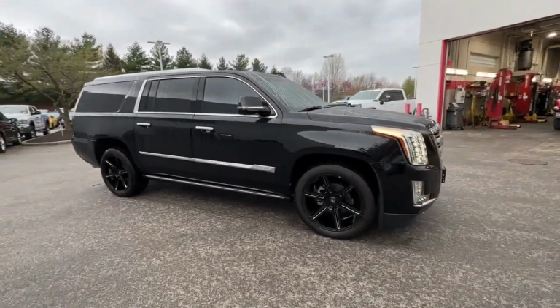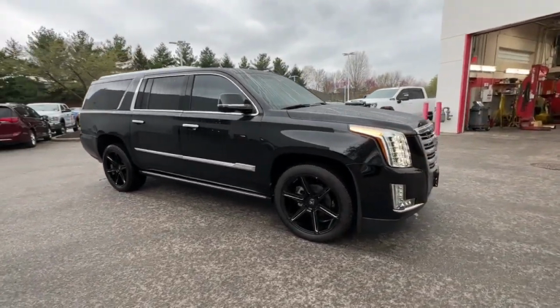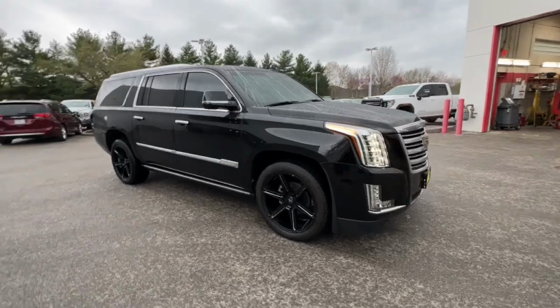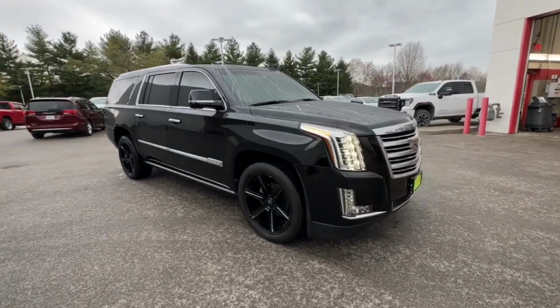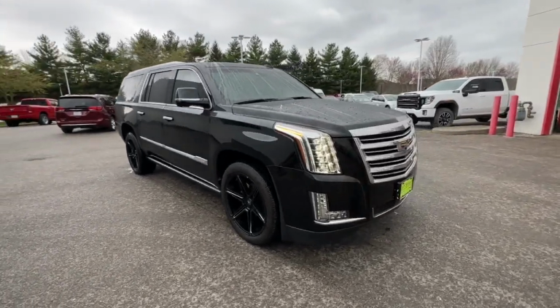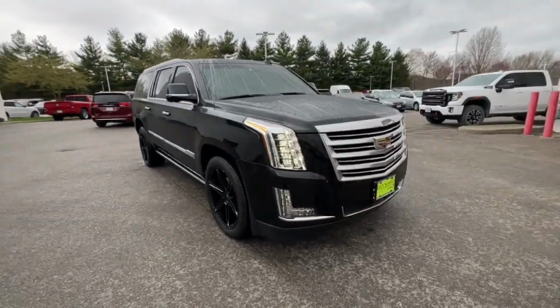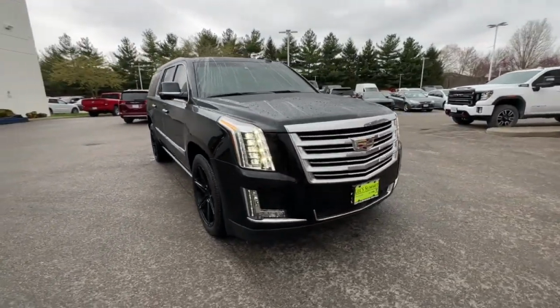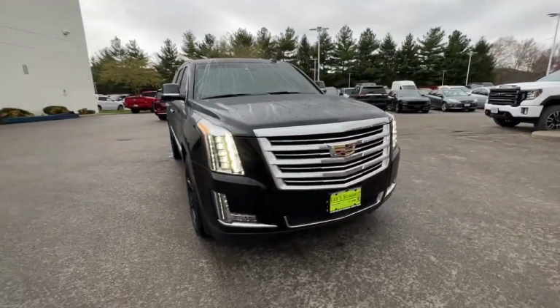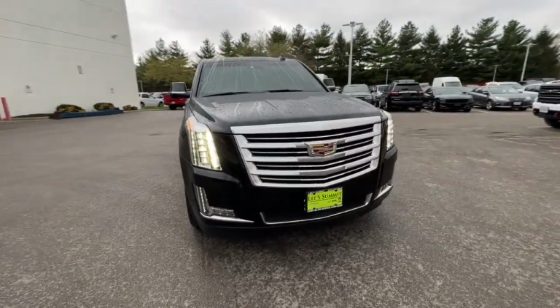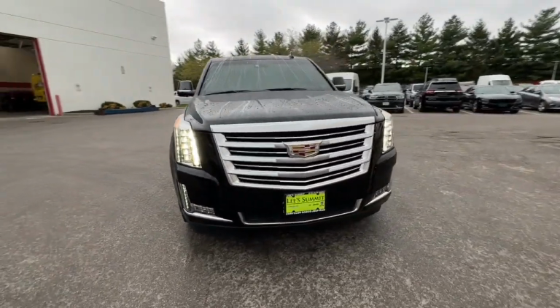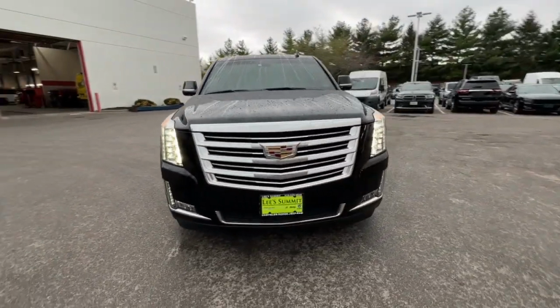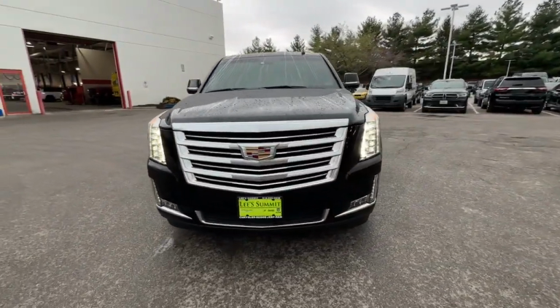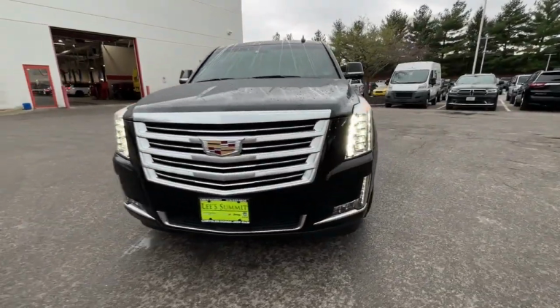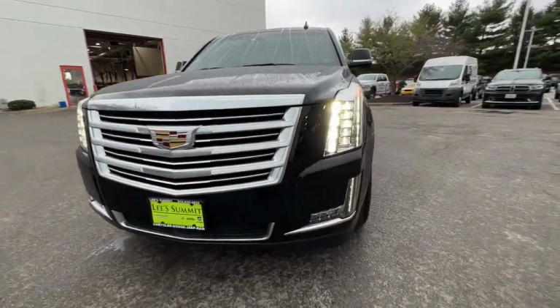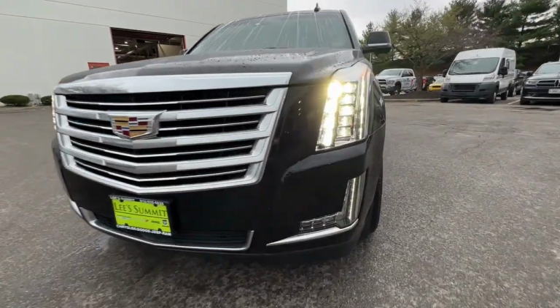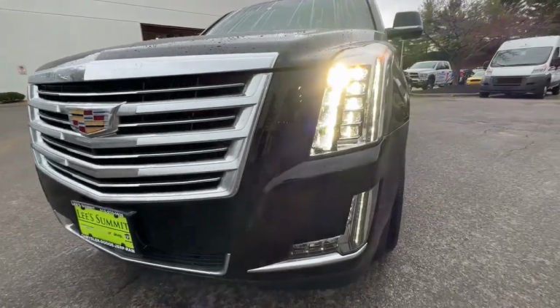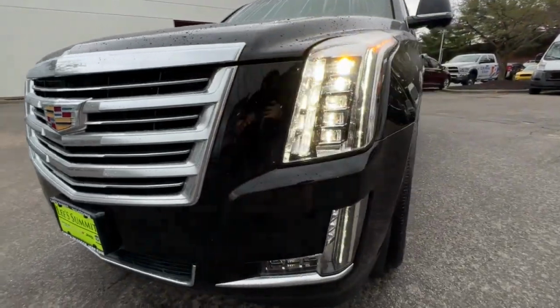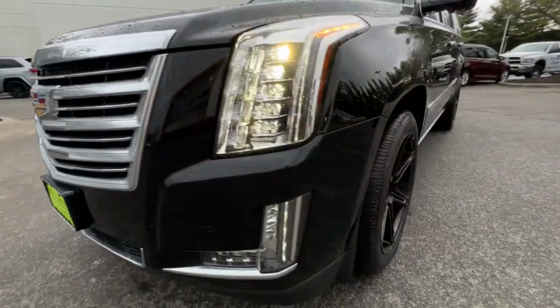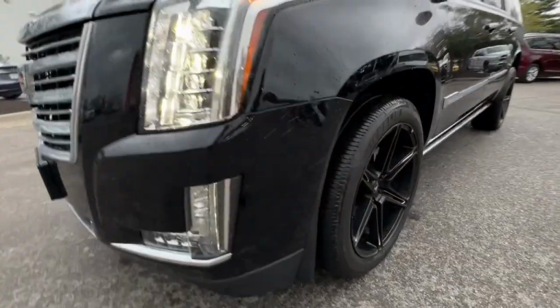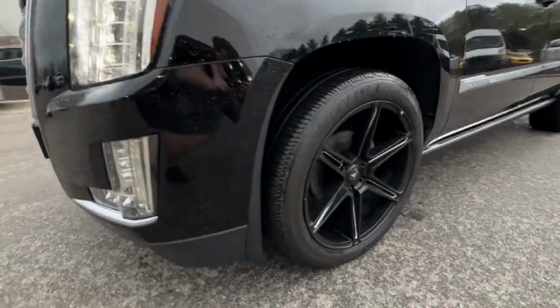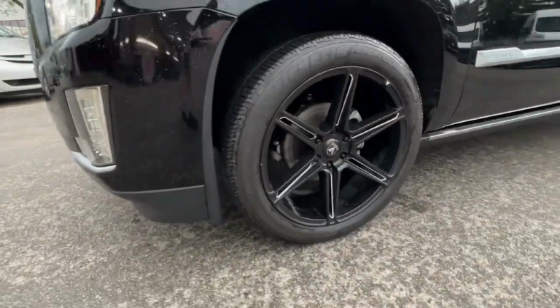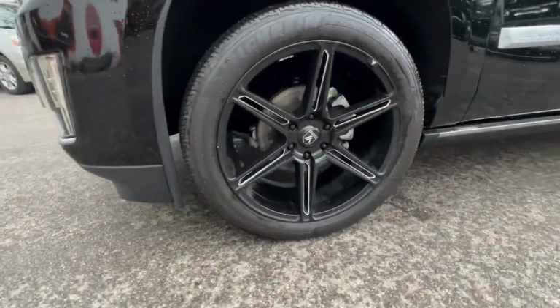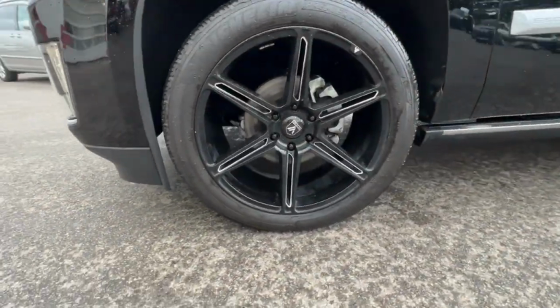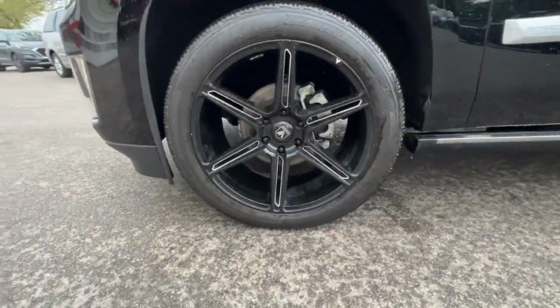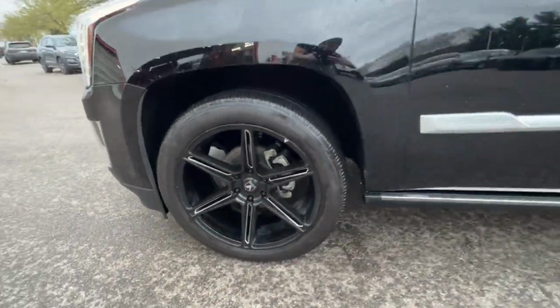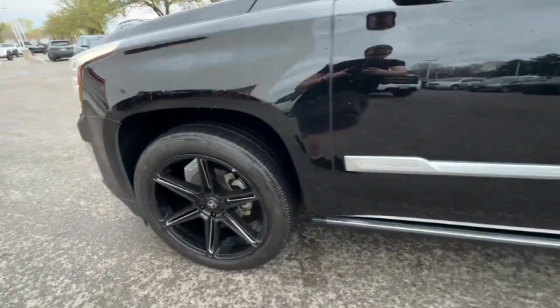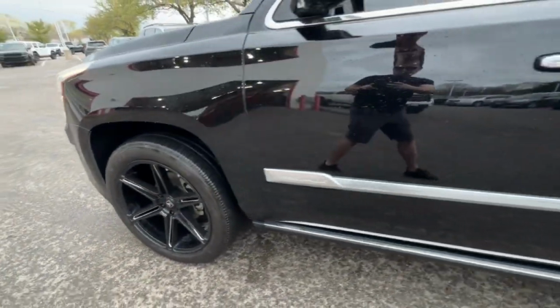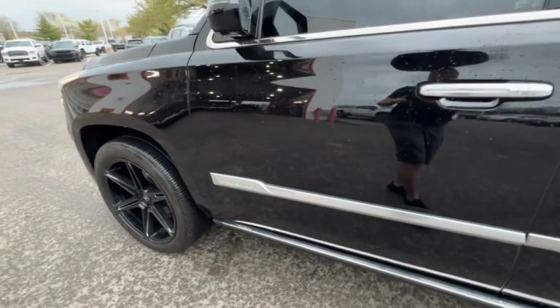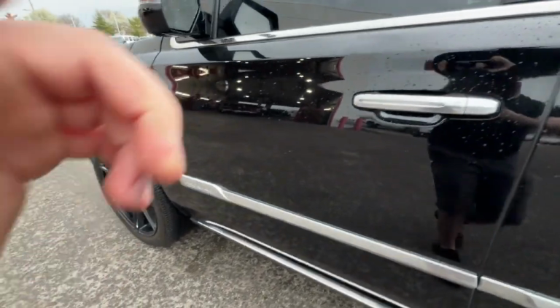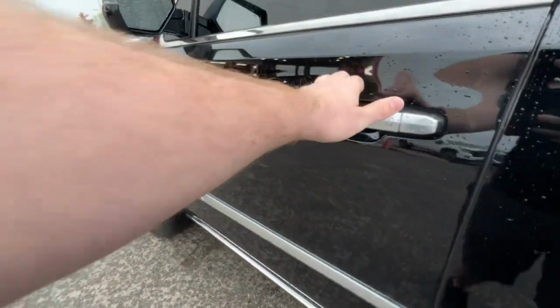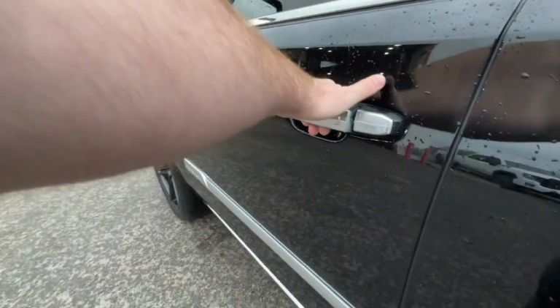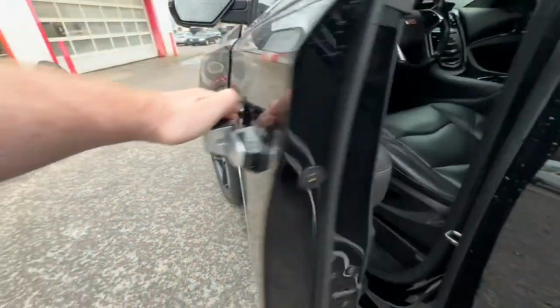Lavishly appointed, it makes every excursion a captivating adventure. These are just some of the great options this vehicle comes with: navigation system, keyless entry, sun moonroof, and power passenger seat.